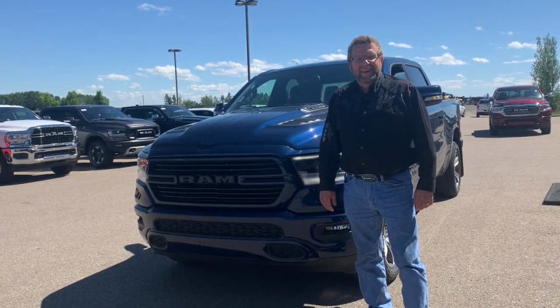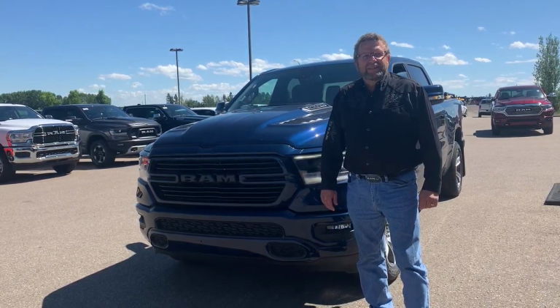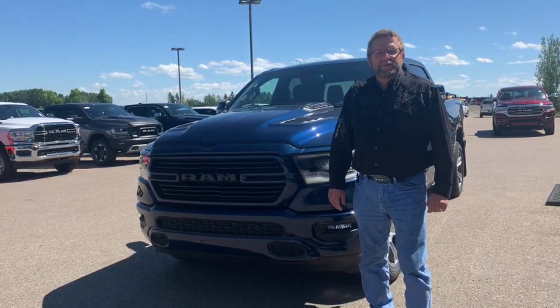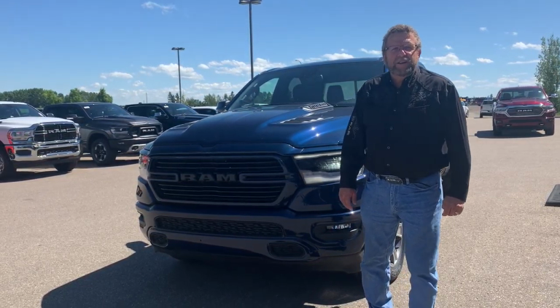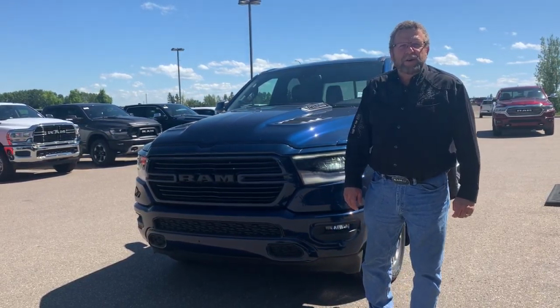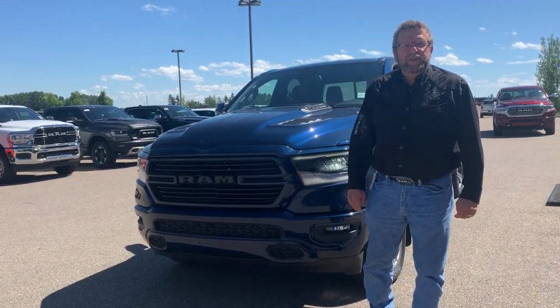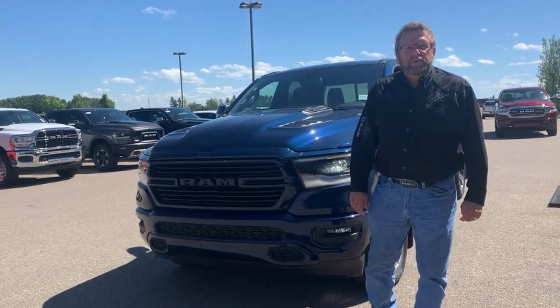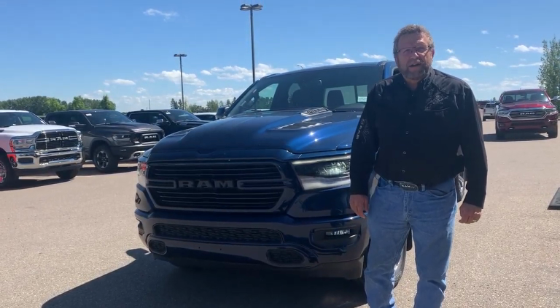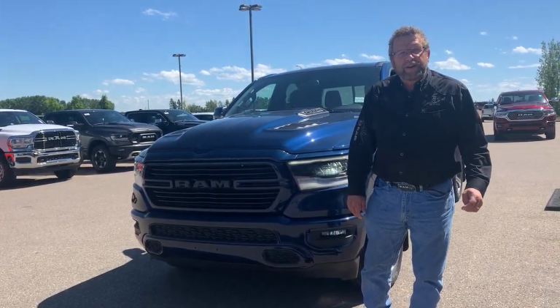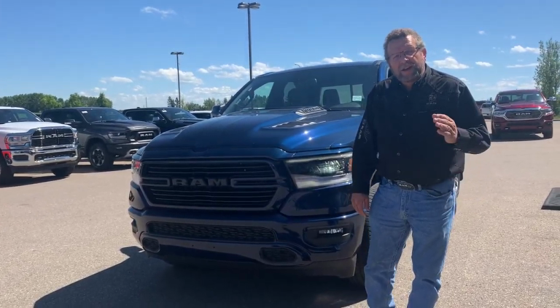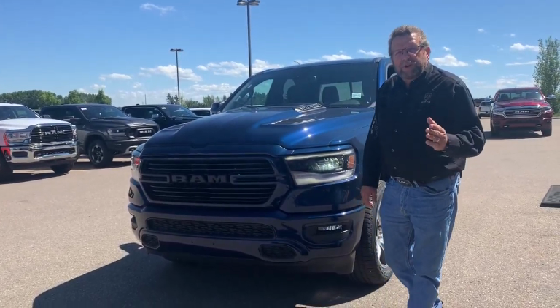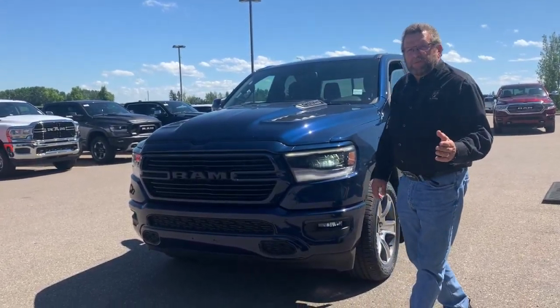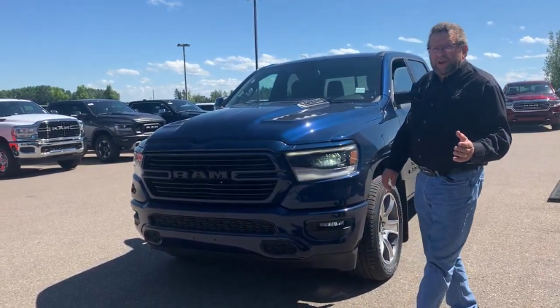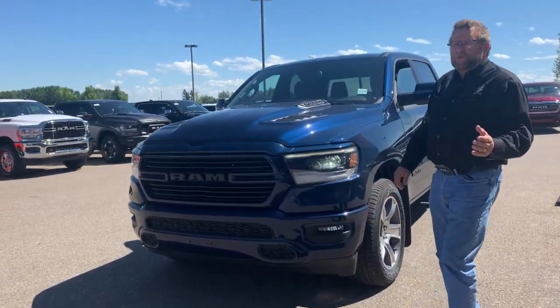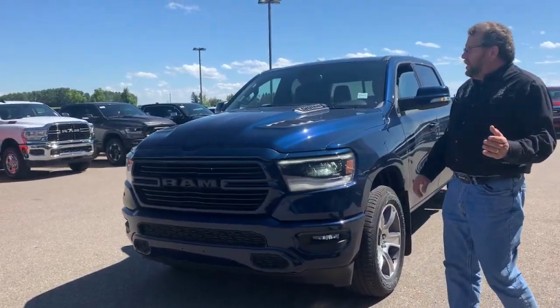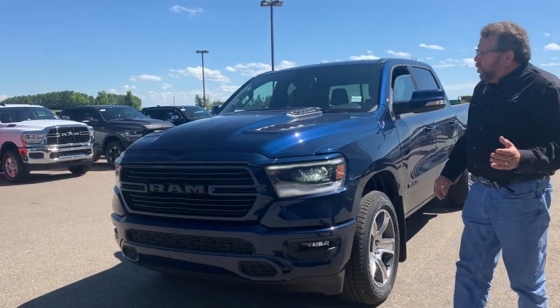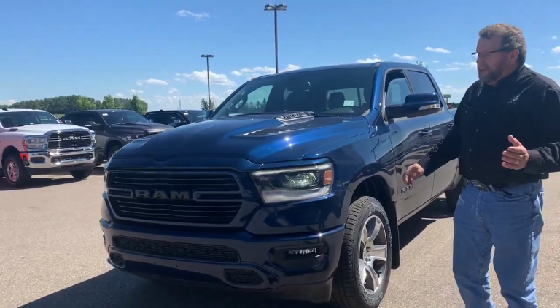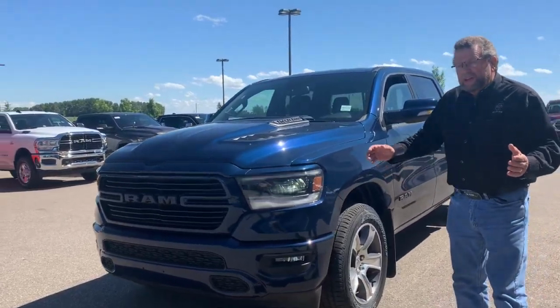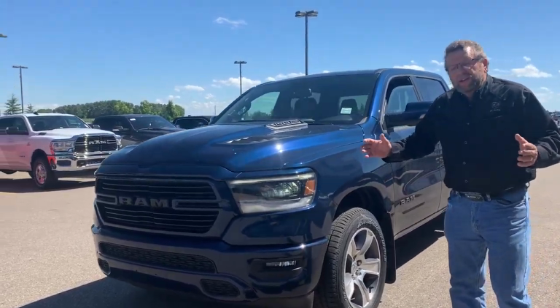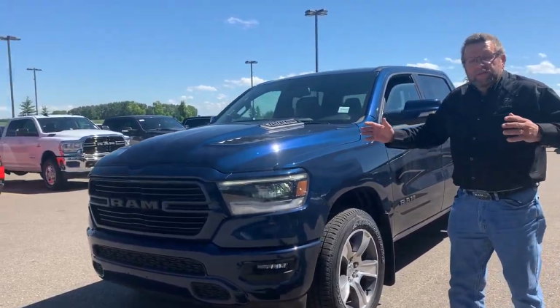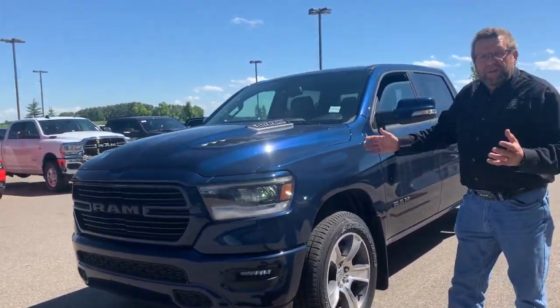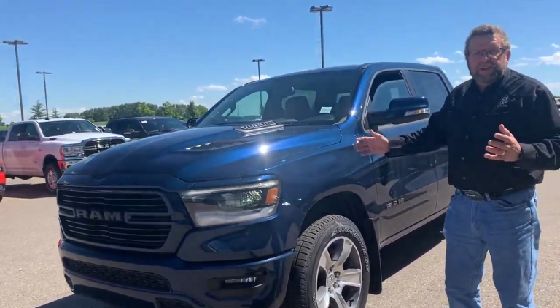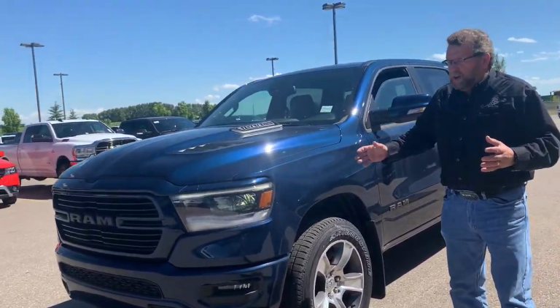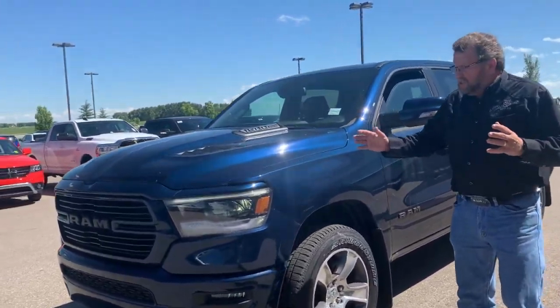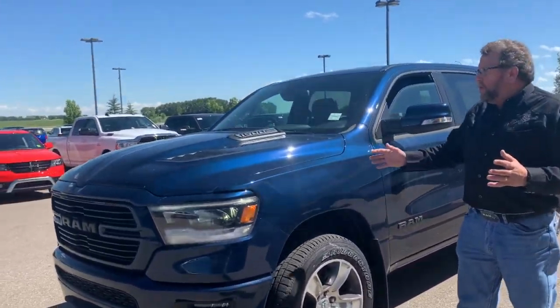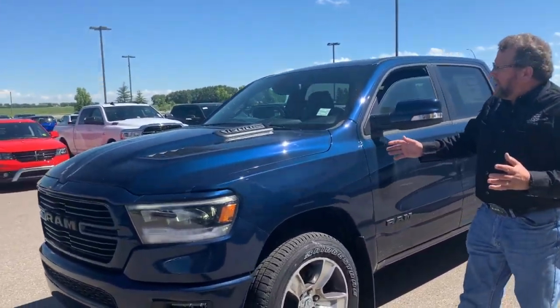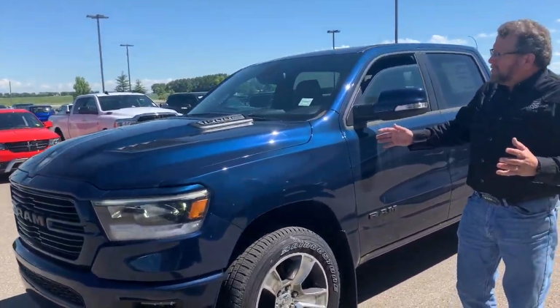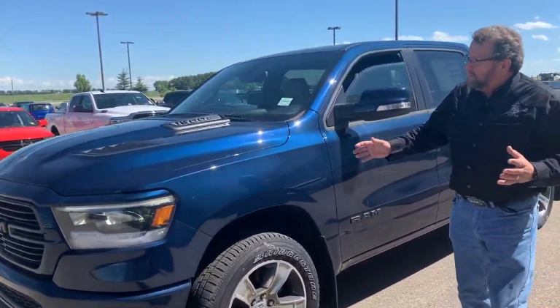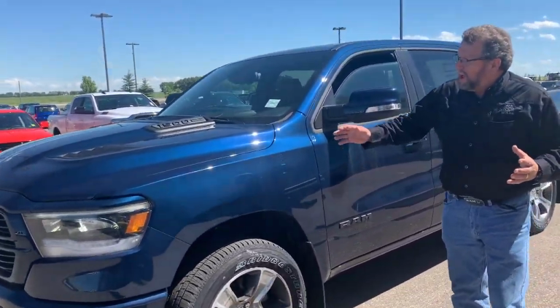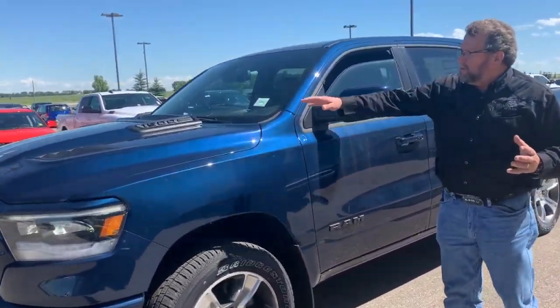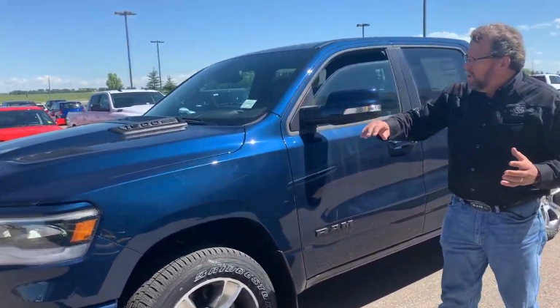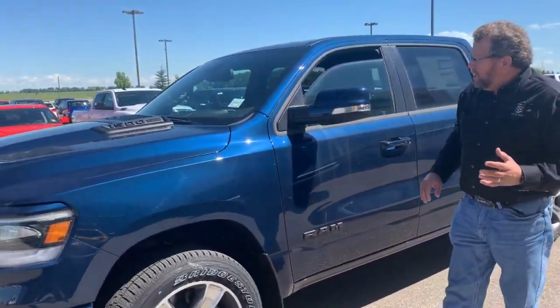Hey, Steve McCartney here again, Mountain View Dodge. What do I have here? Beautiful brand new 2020 1500 sport package with a sport hood.